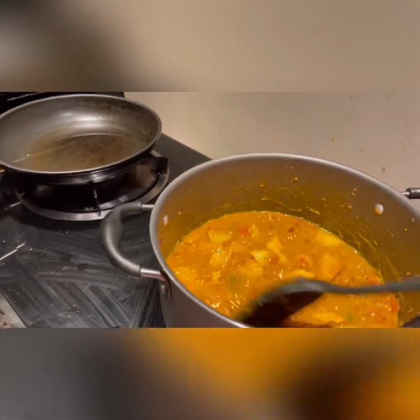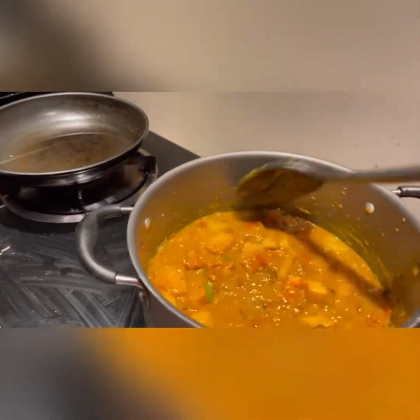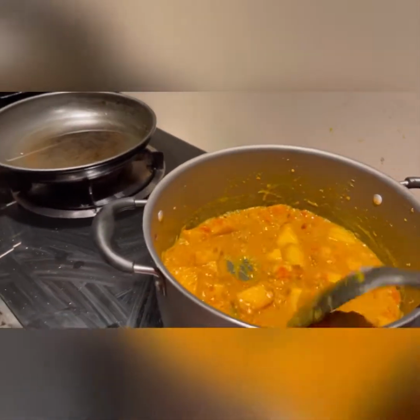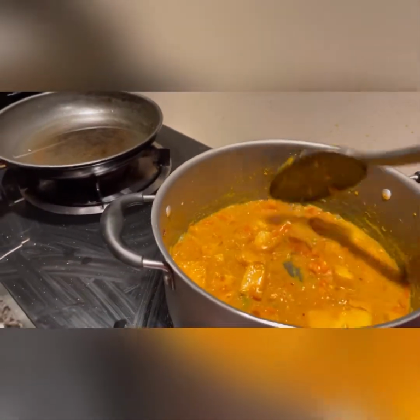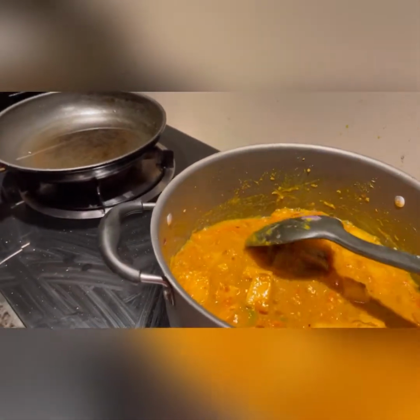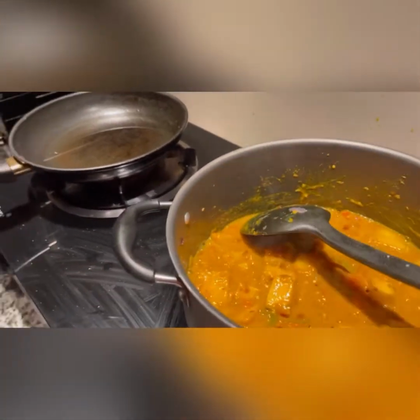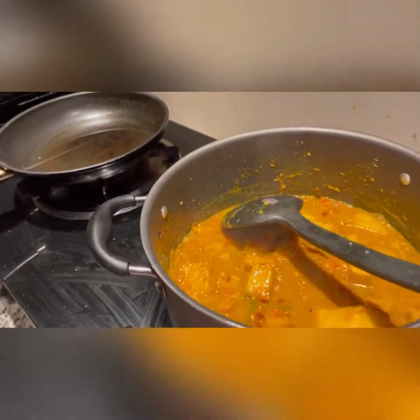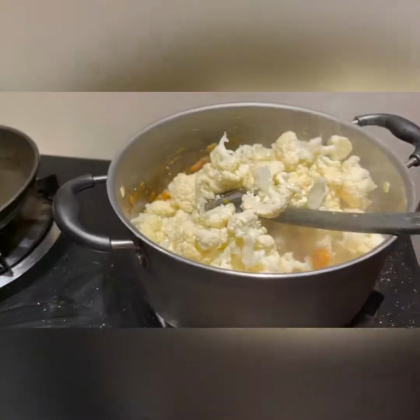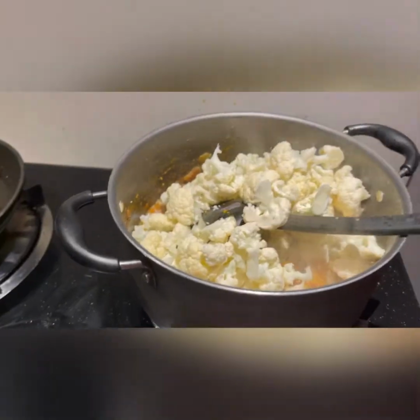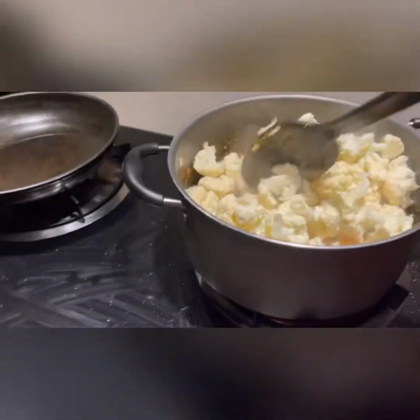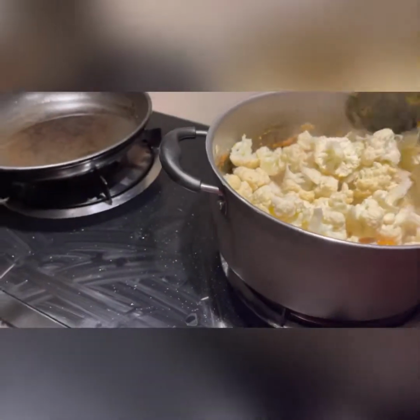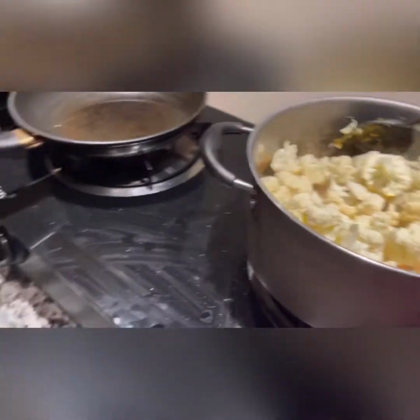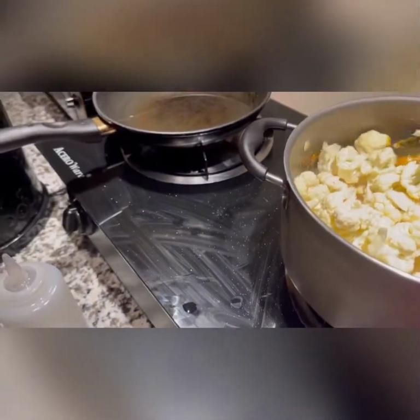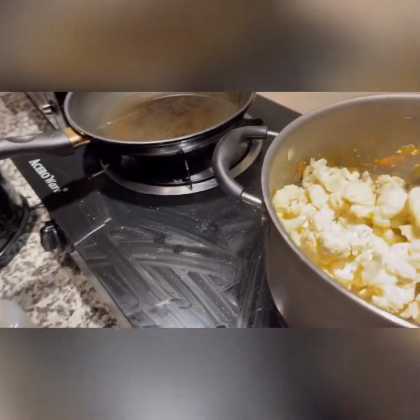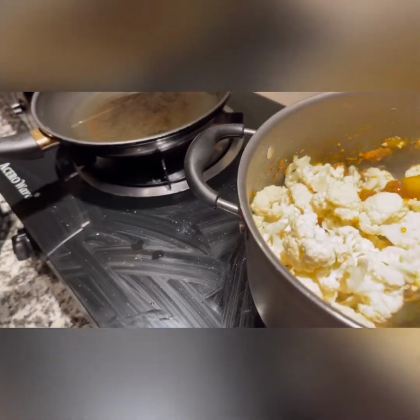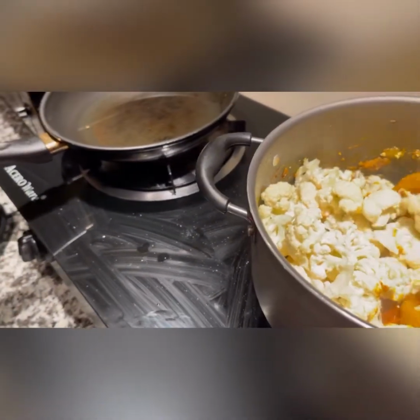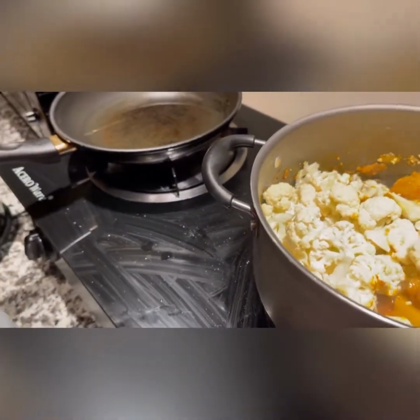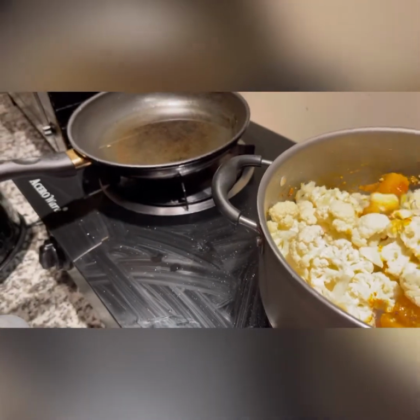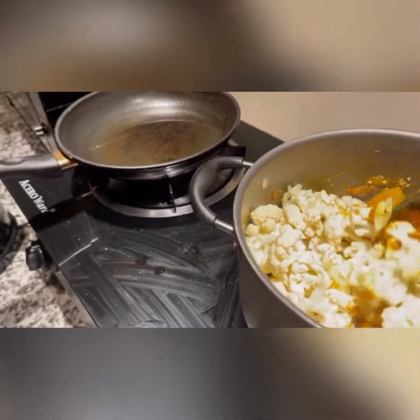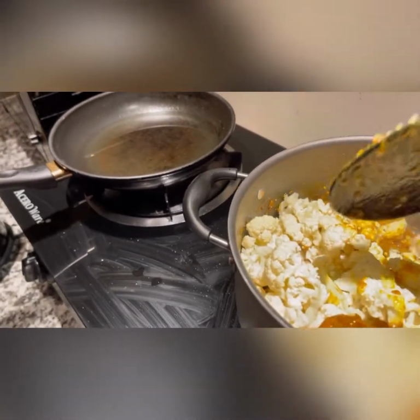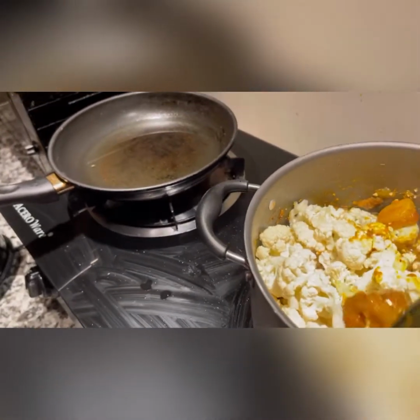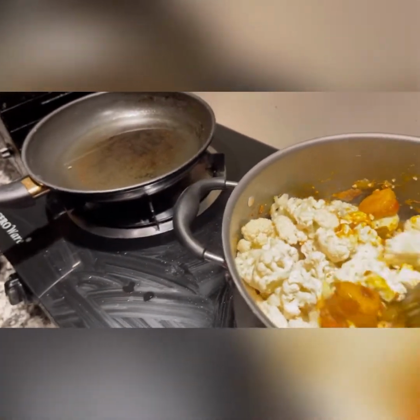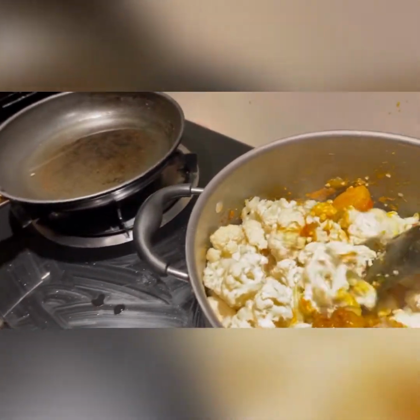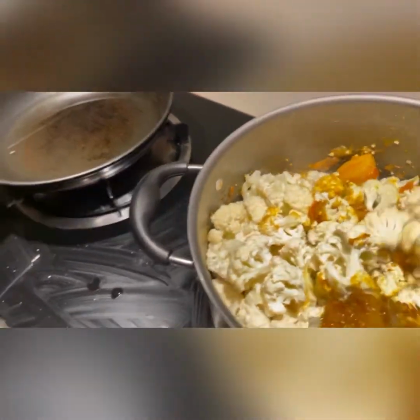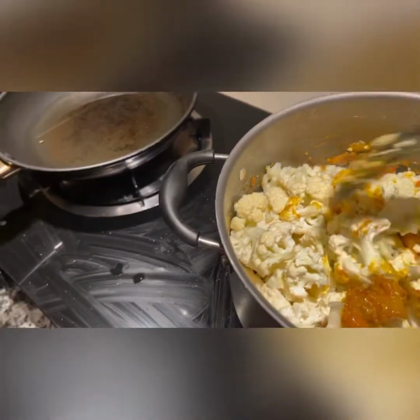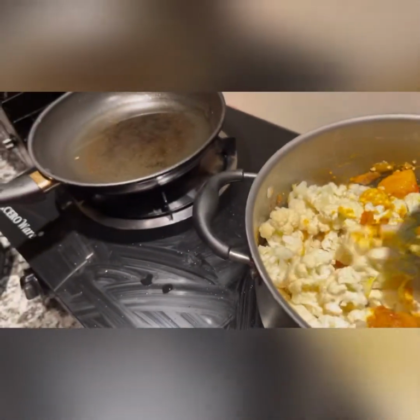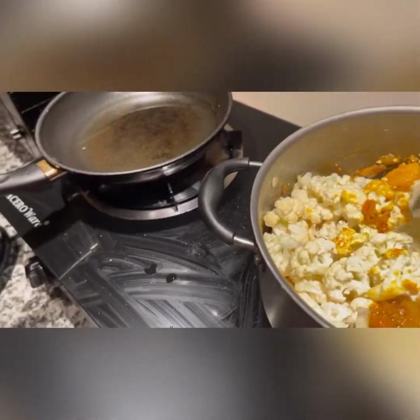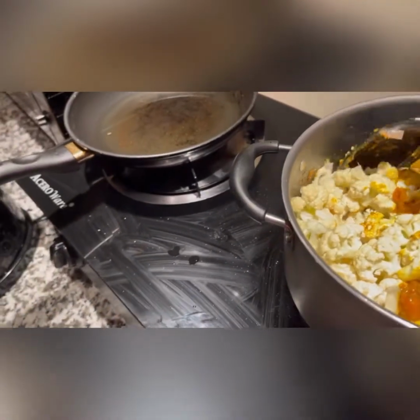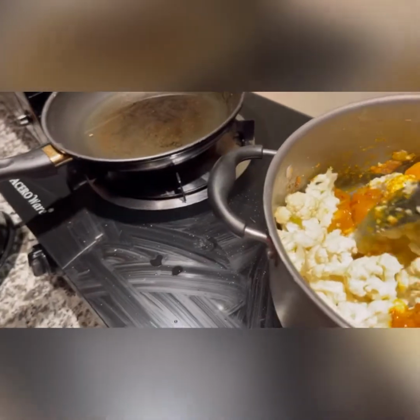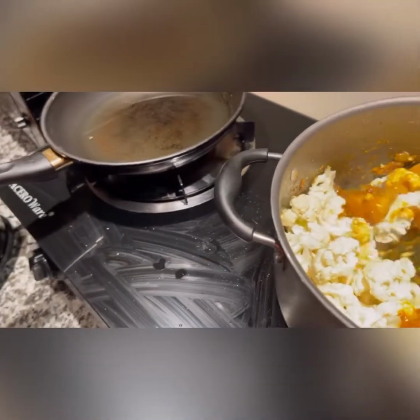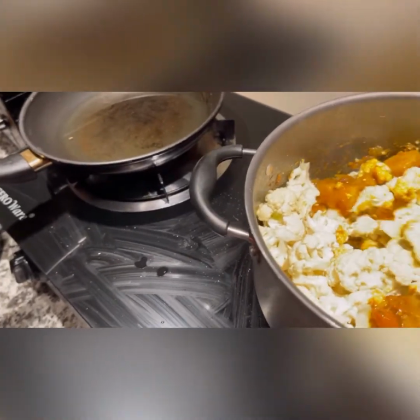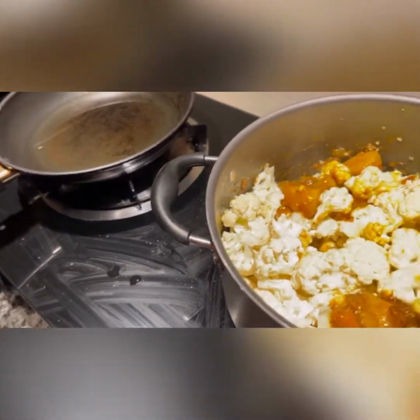Now I will add the cauliflower. We add the cauliflower in and then we will cook it for almost 15 minutes and then our veggie is done. We will cover it so that it cooks with the steam.